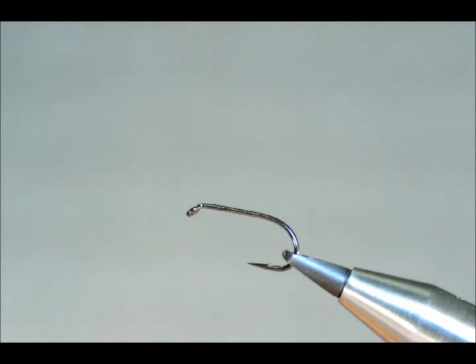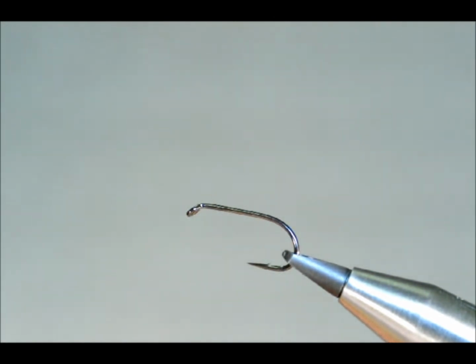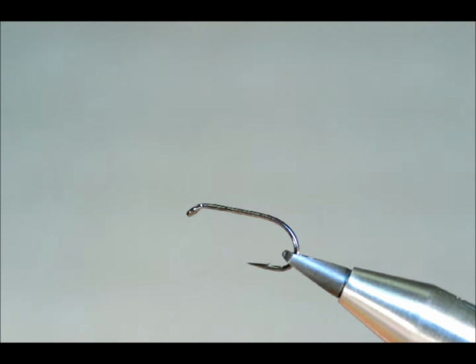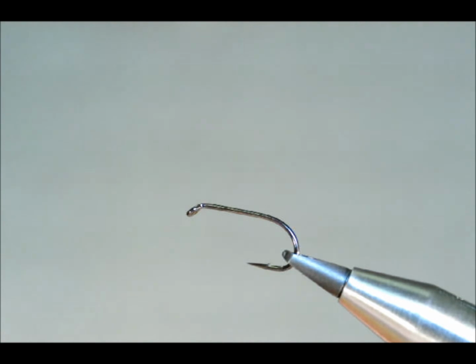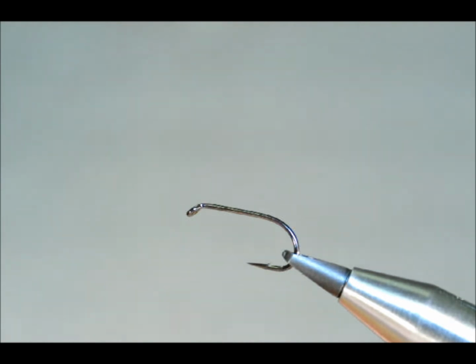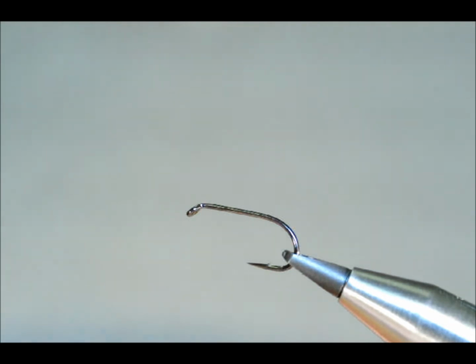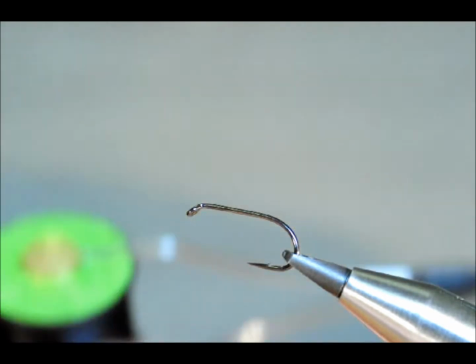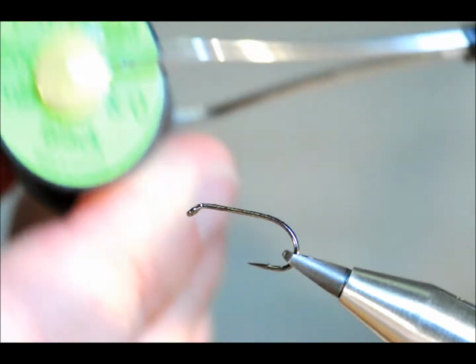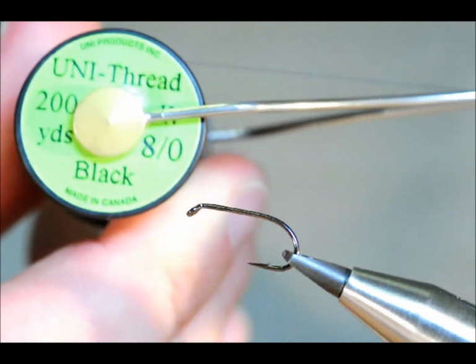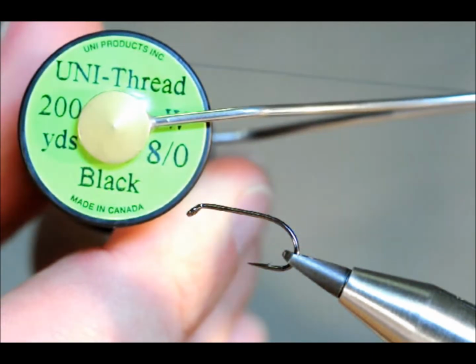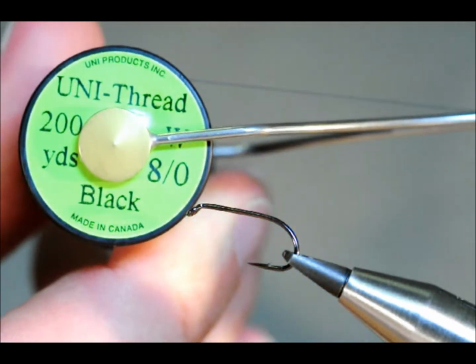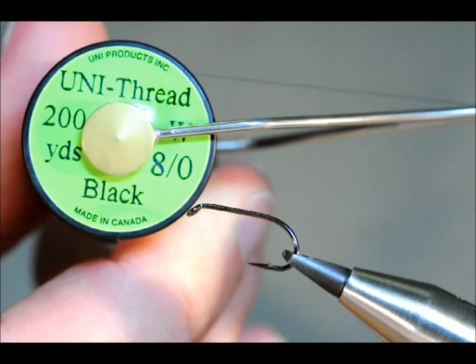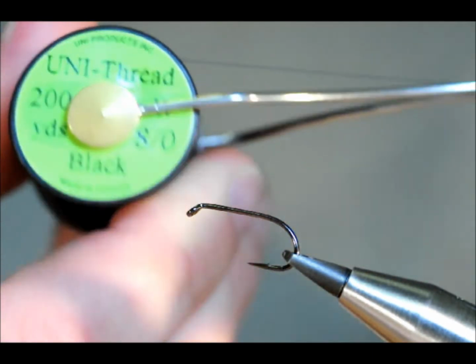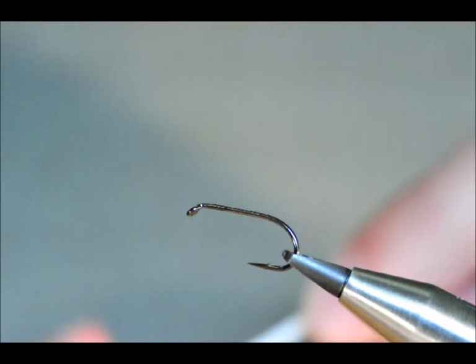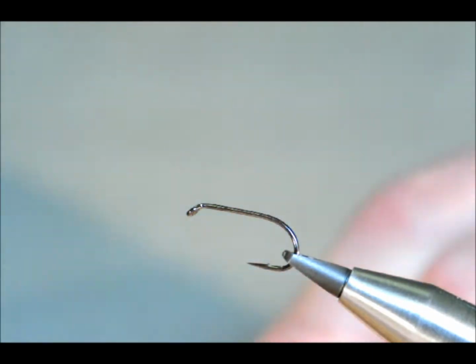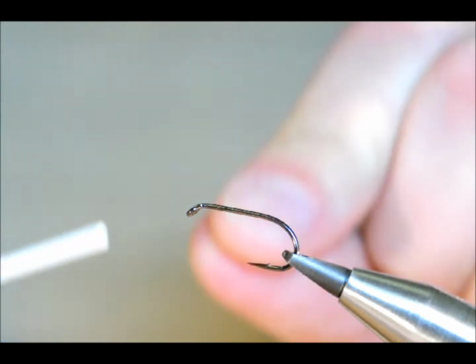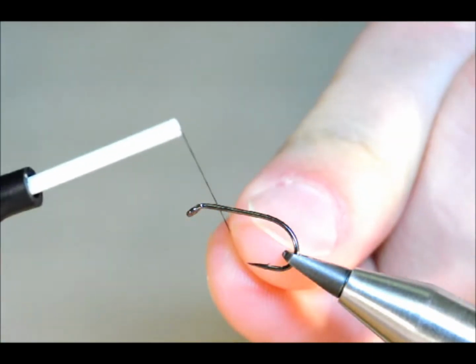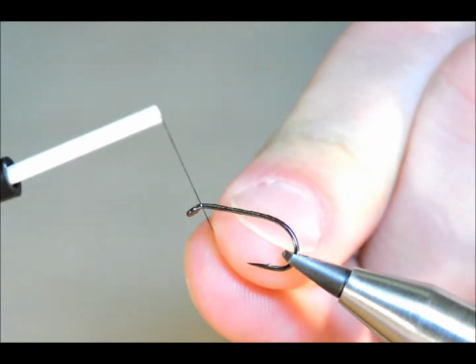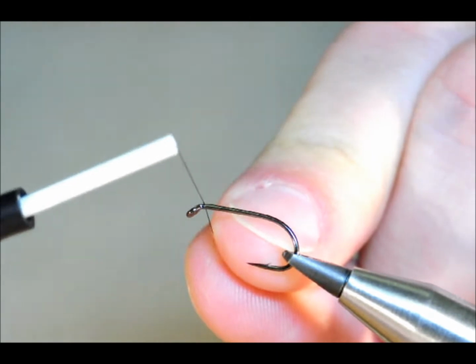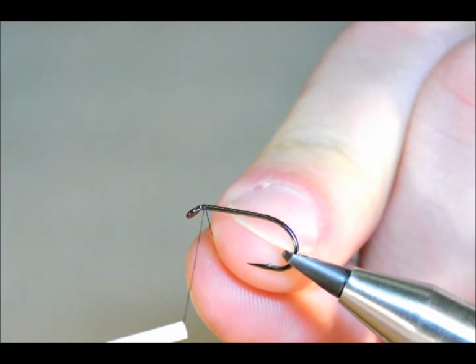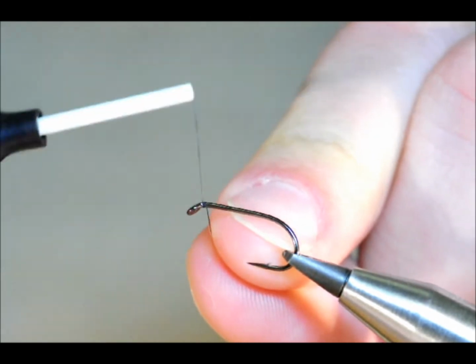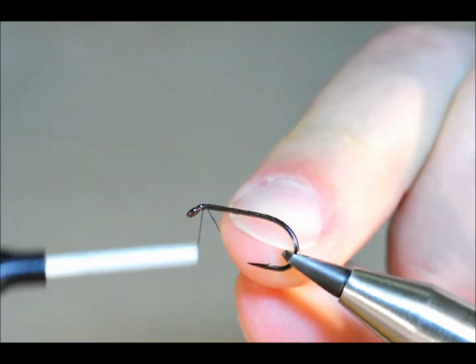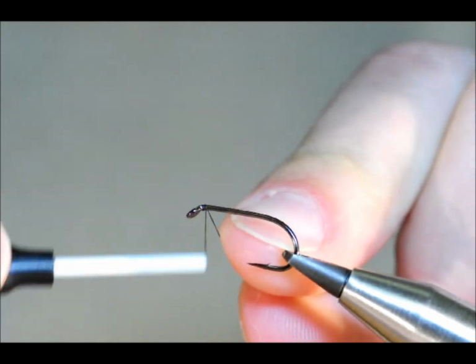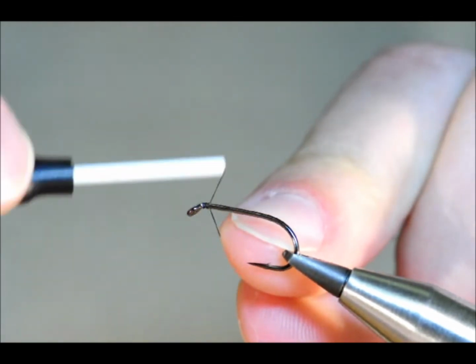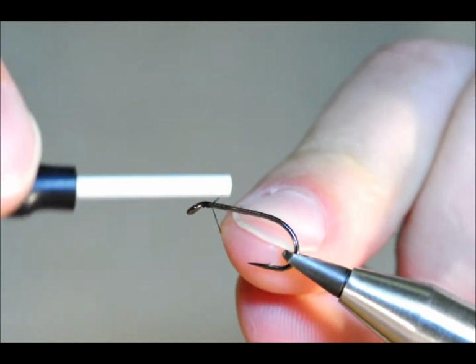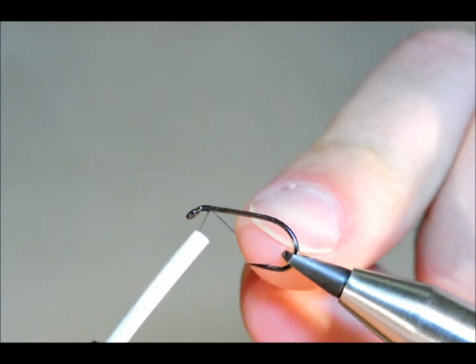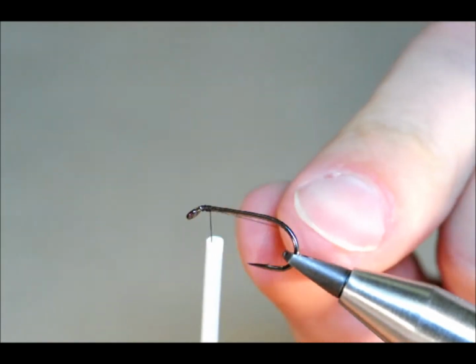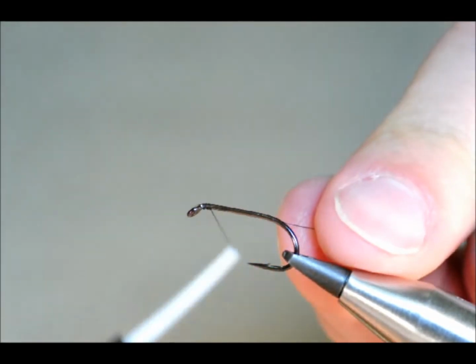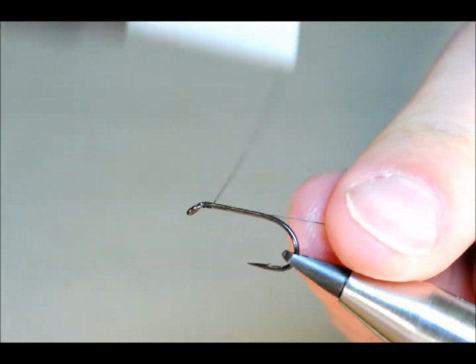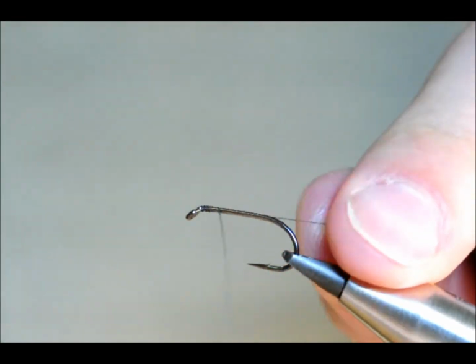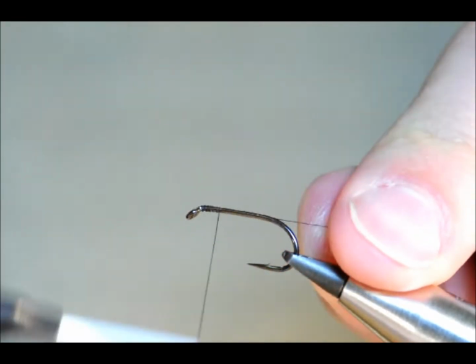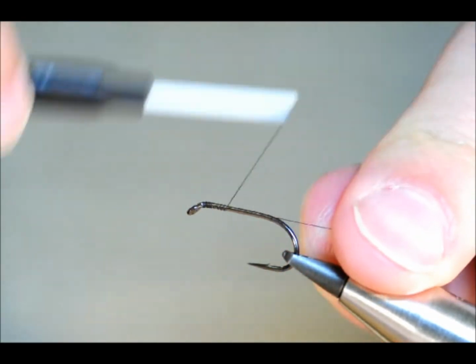The thread I'm going to be using is the Uni Black 8 AWP, and the first thing I'm going to do is just catch my thread onto the shank of the hook.